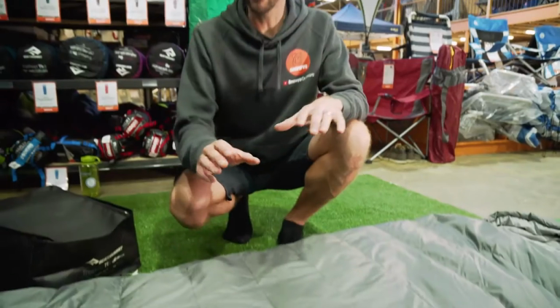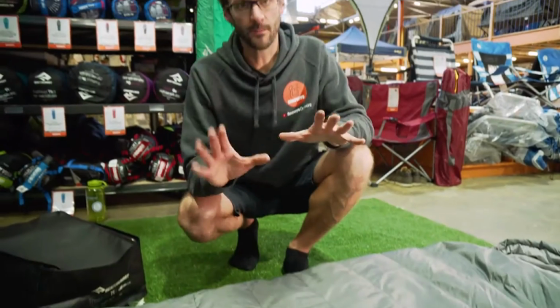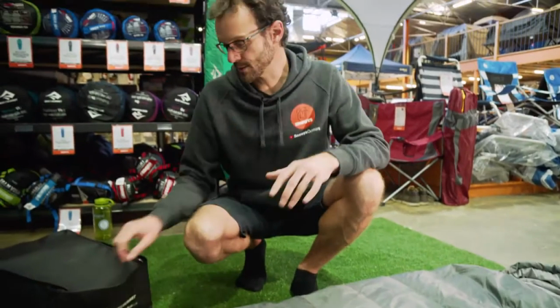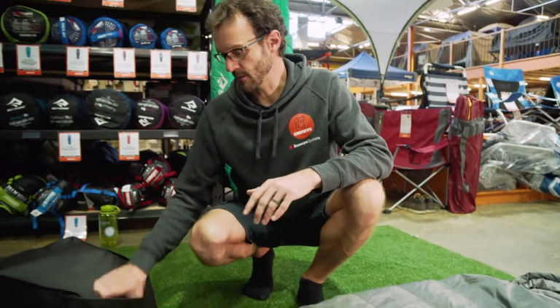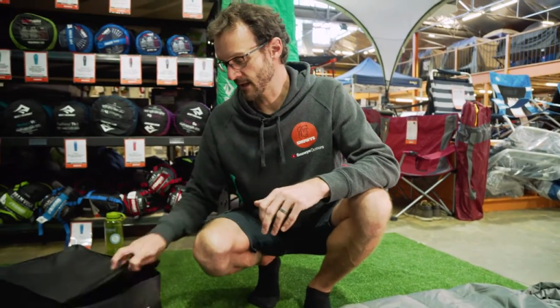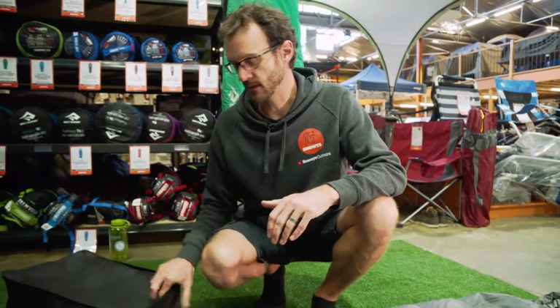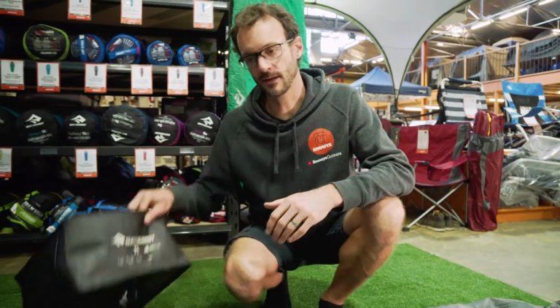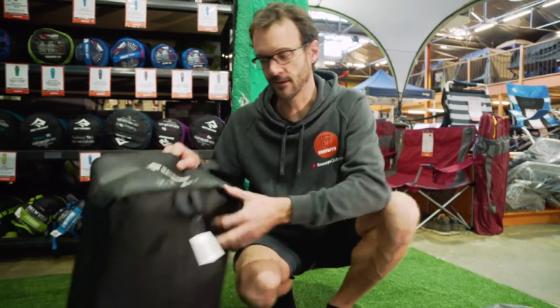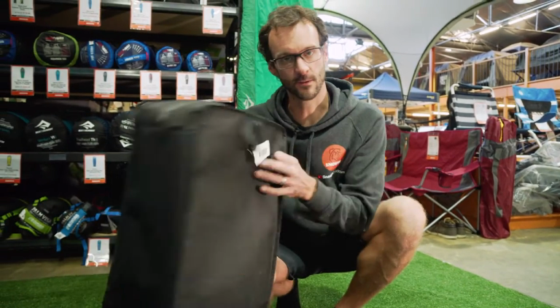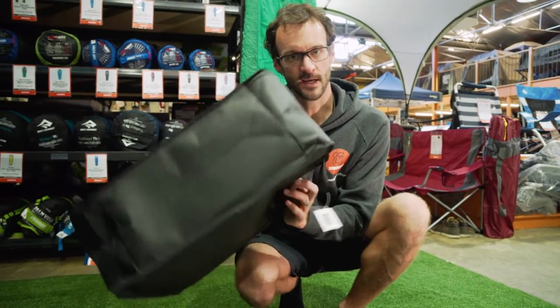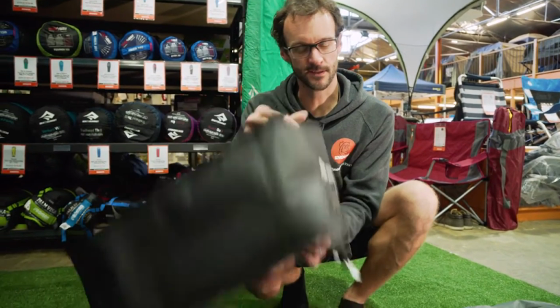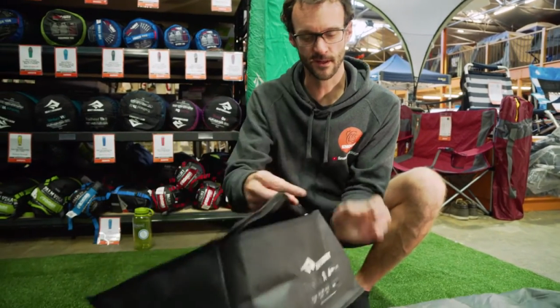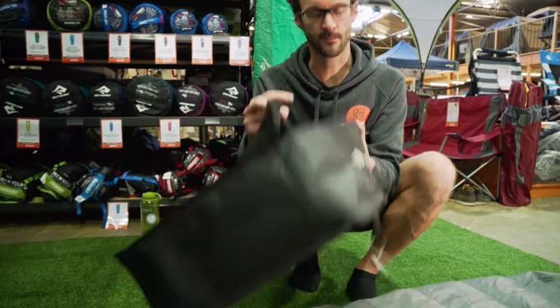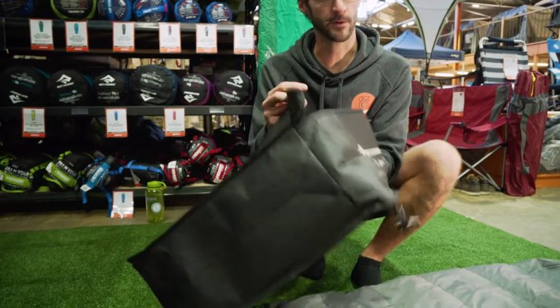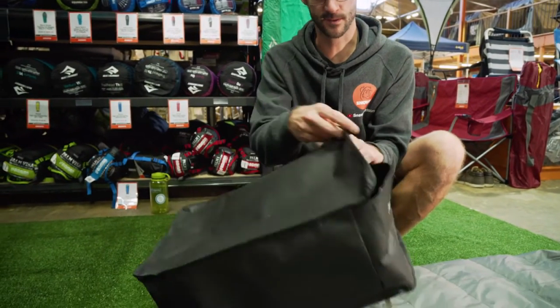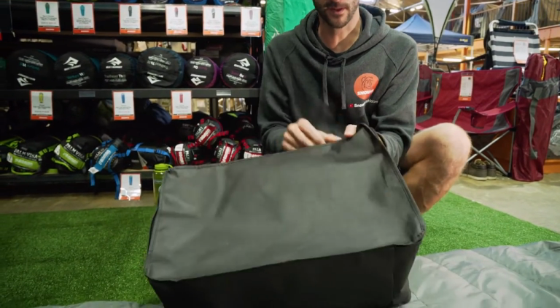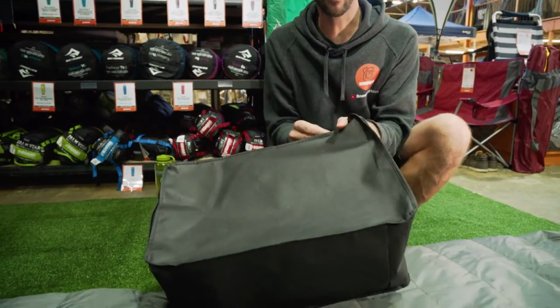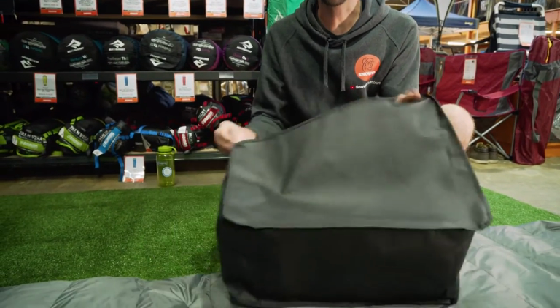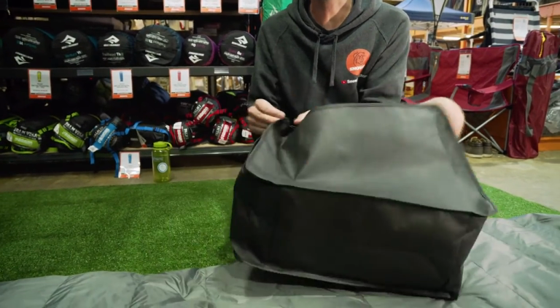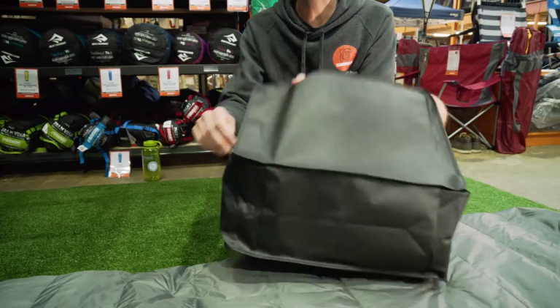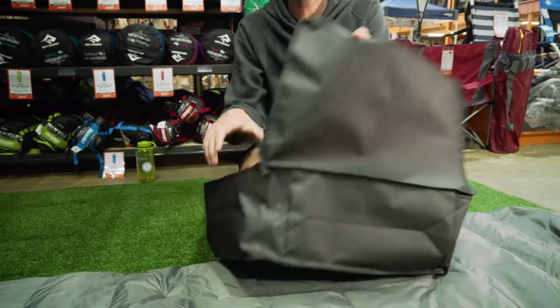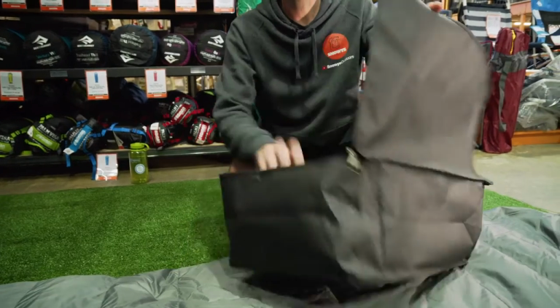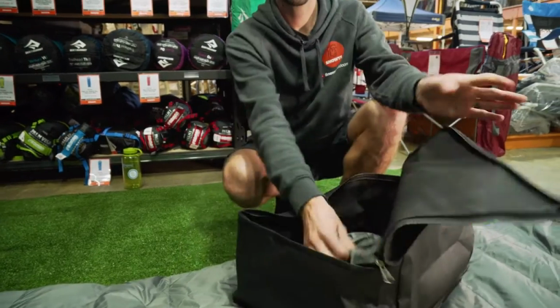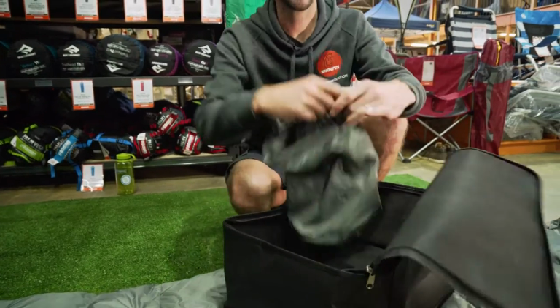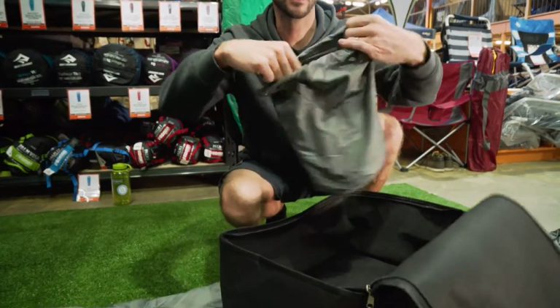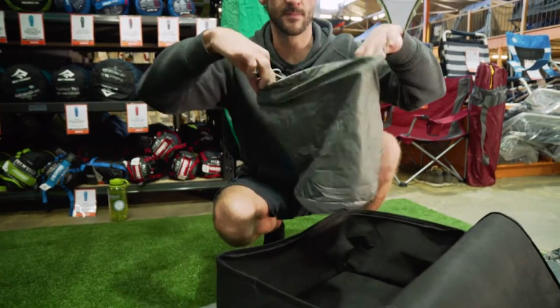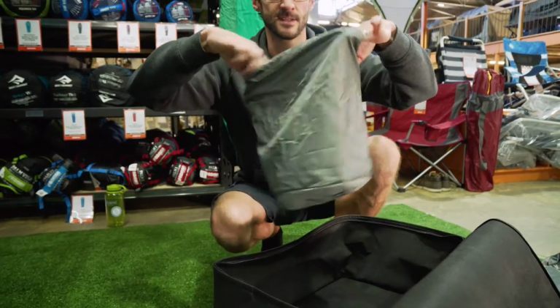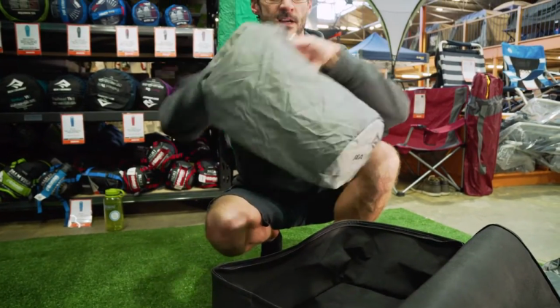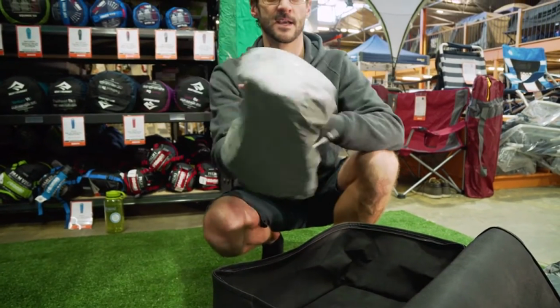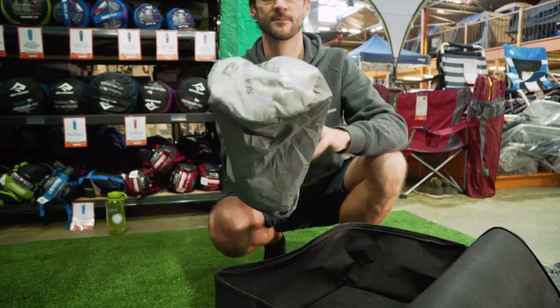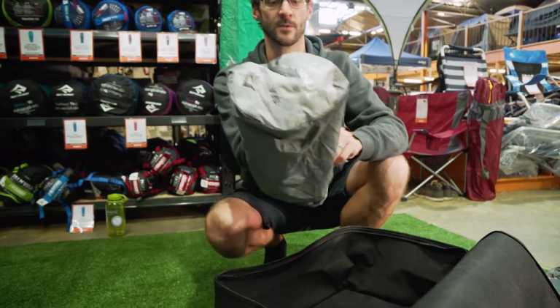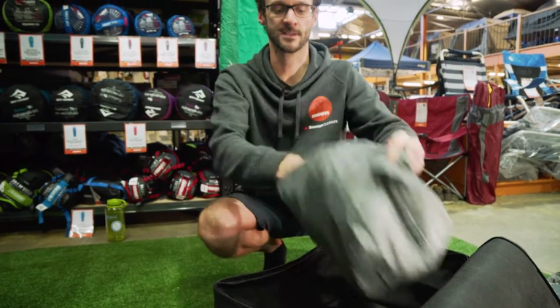When you buy your TreeLine Bag, you get it in a storage sack — that's what you want to store it in when you've got it at home in the cupboard — and you also get a basic stuff sack to put it into.